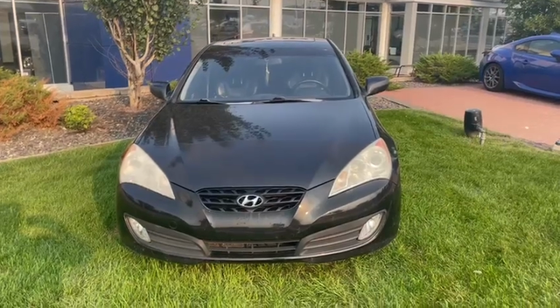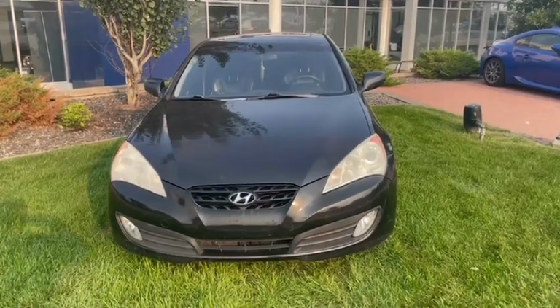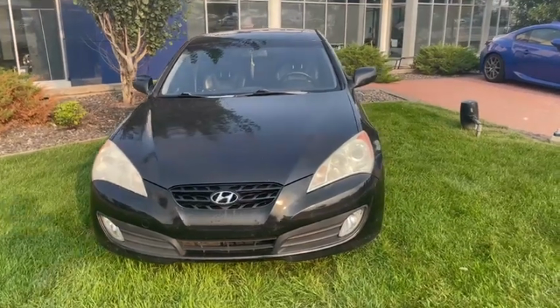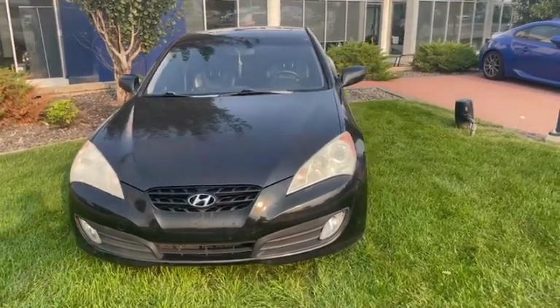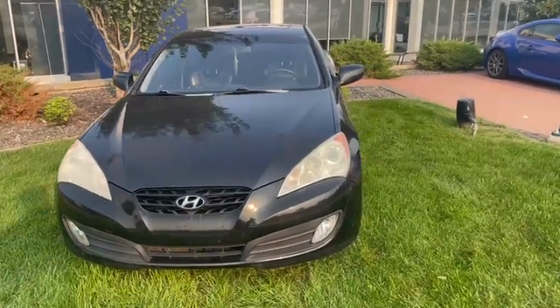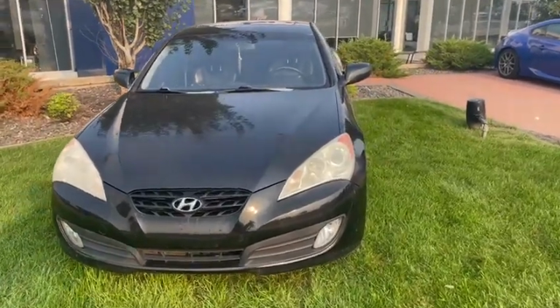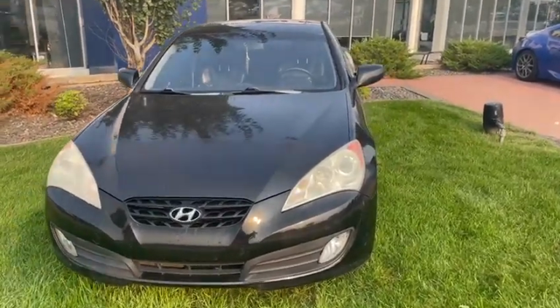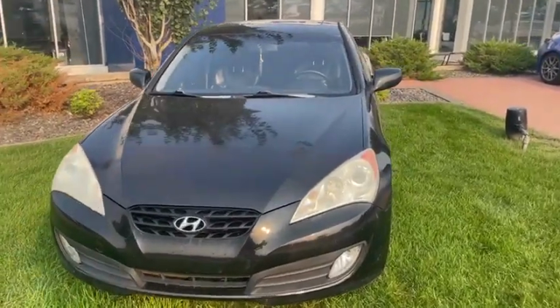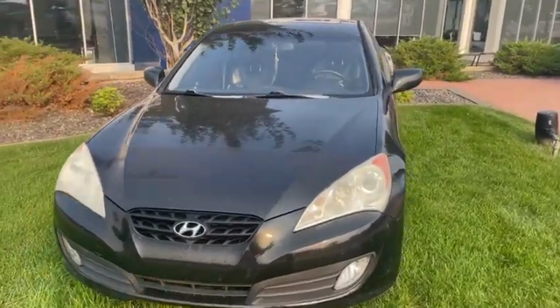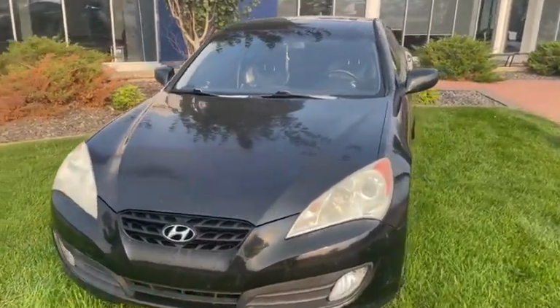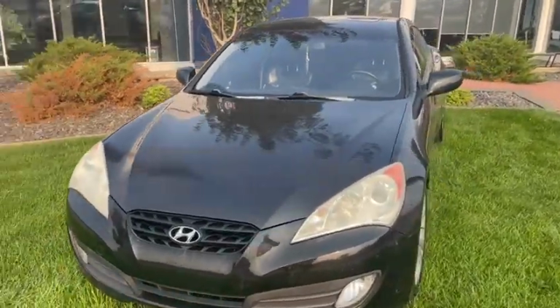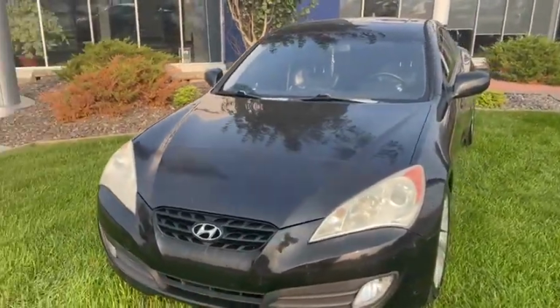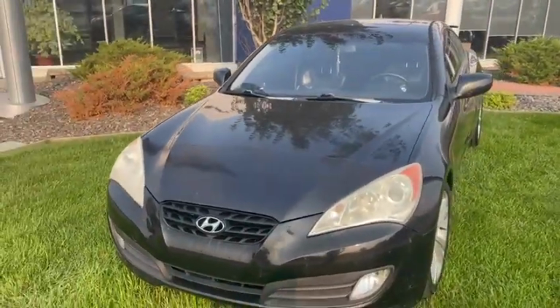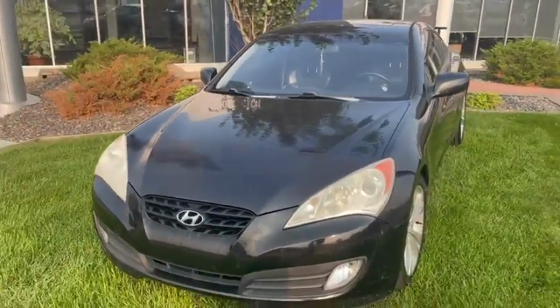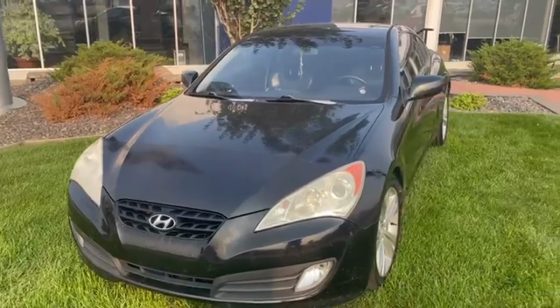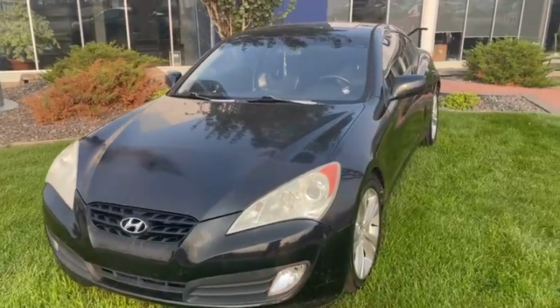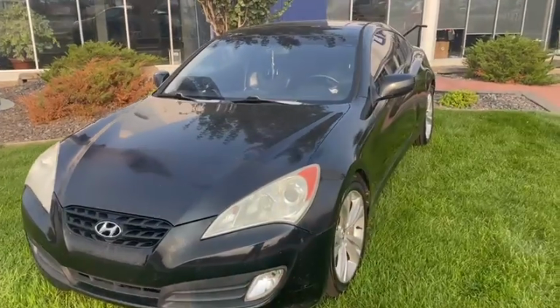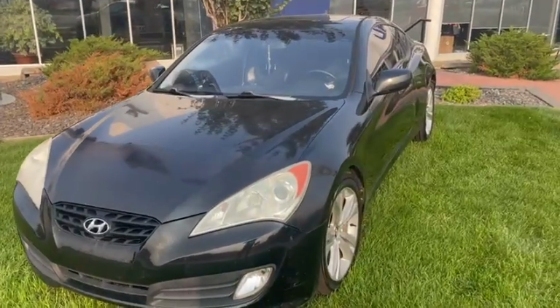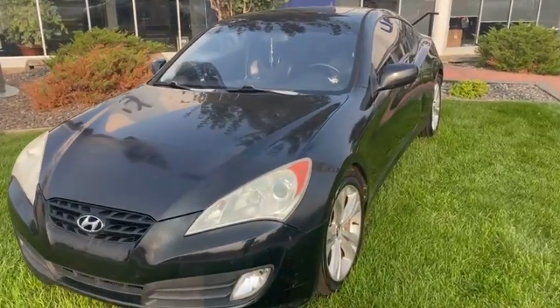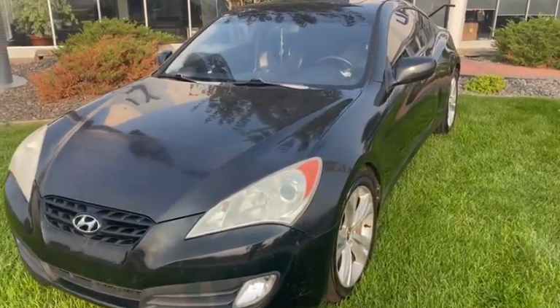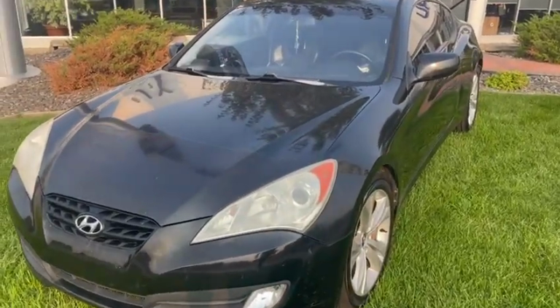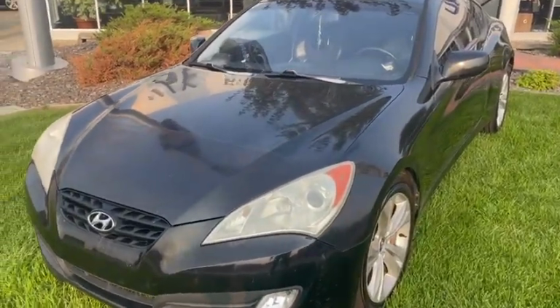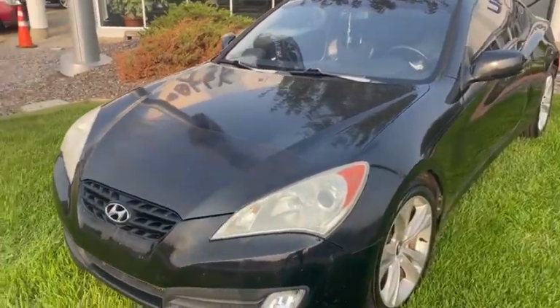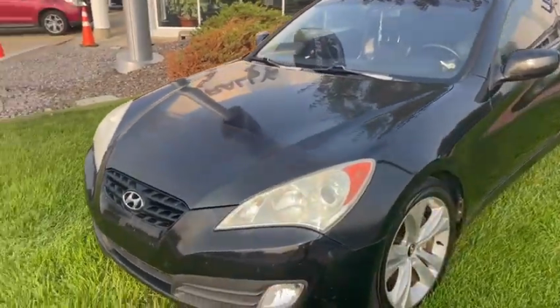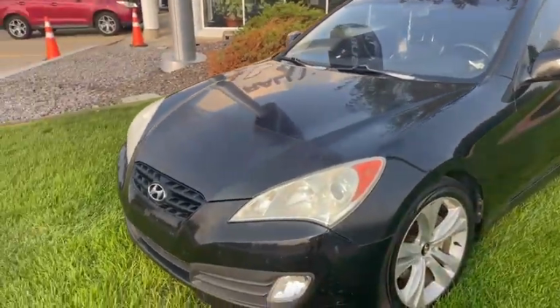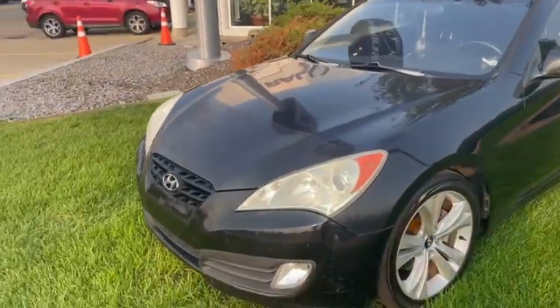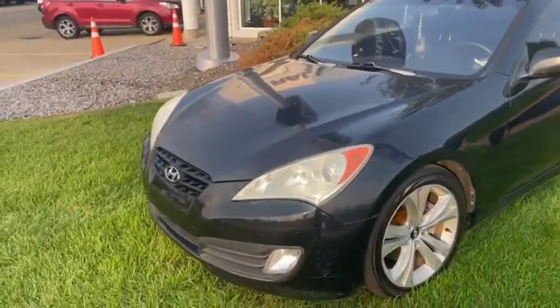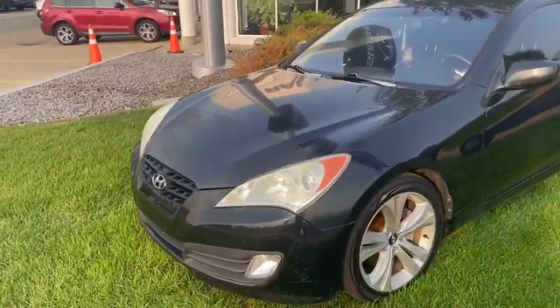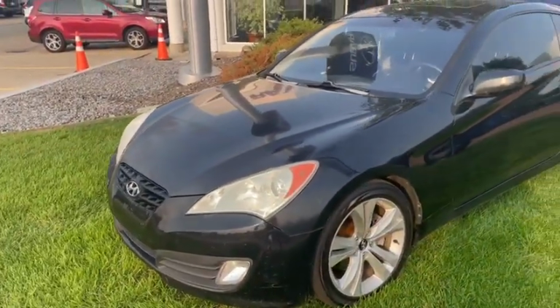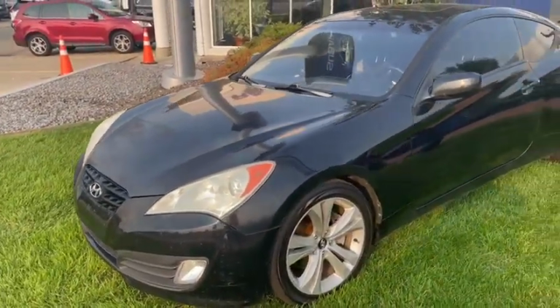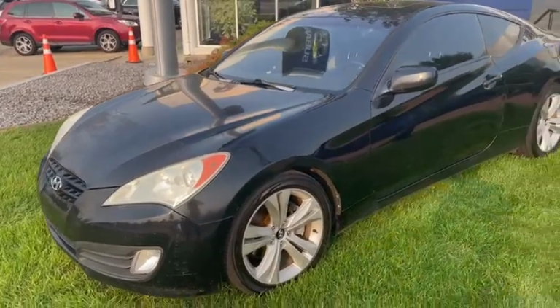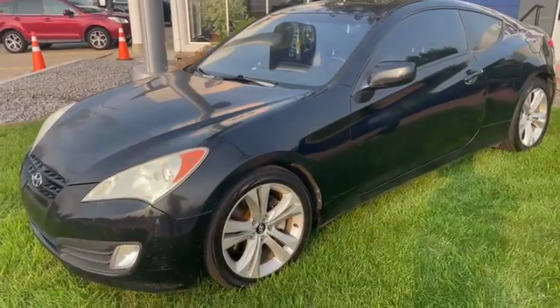Hey Abraham, this is Tristan from Alley Subaru. I just want to do a quick walk around of our 2010 Hyundai Genesis. This is going to be the coupe, premium package, in crystal black.